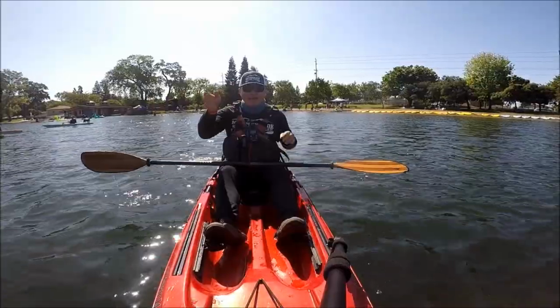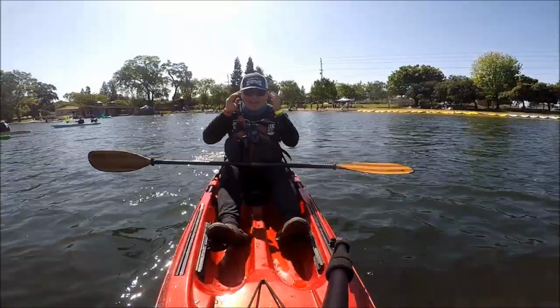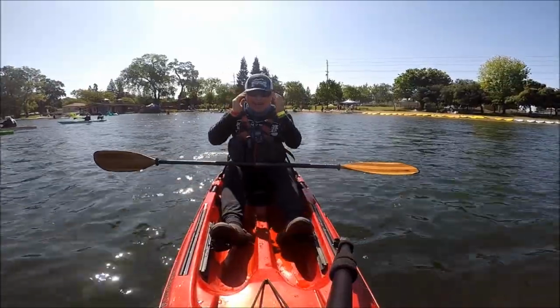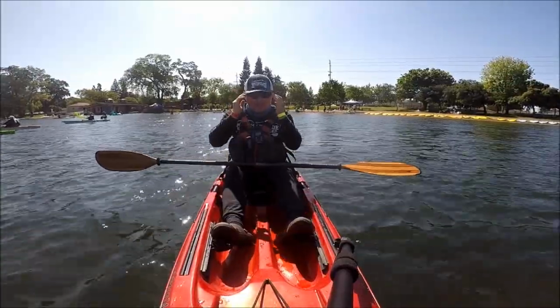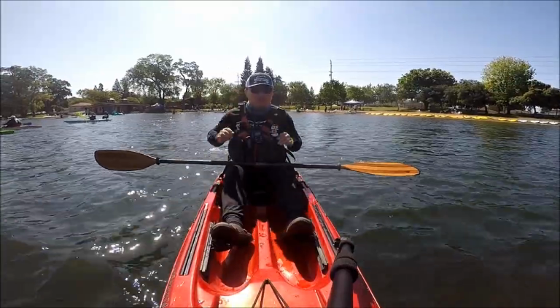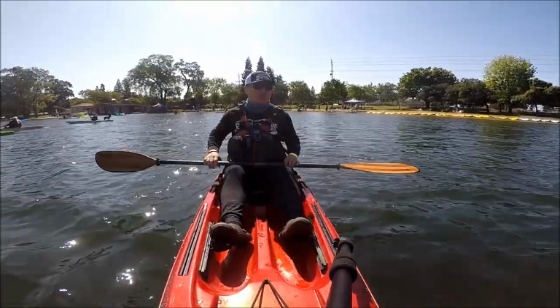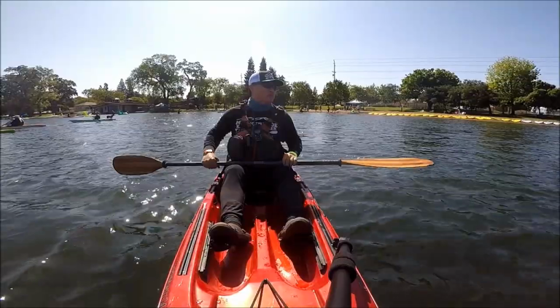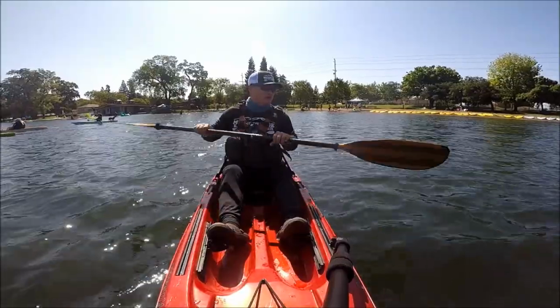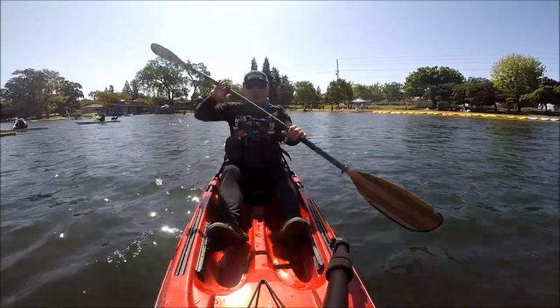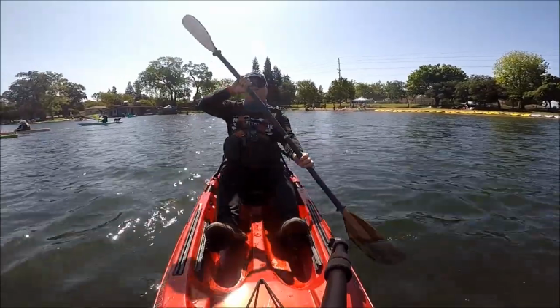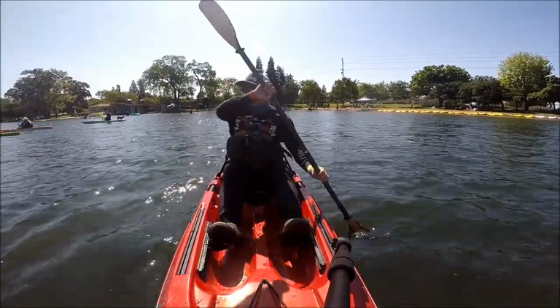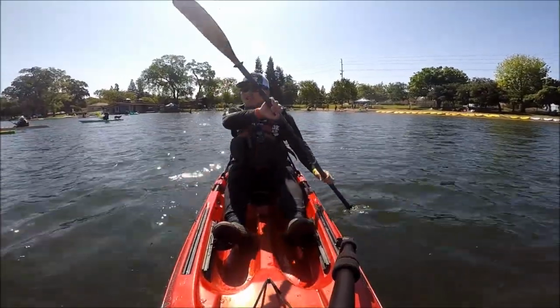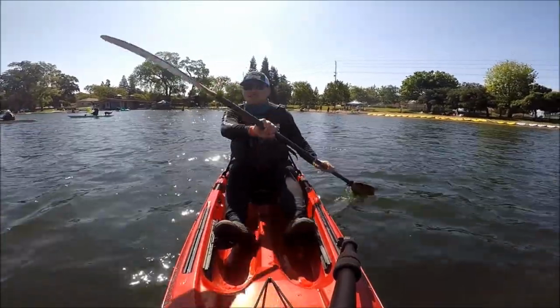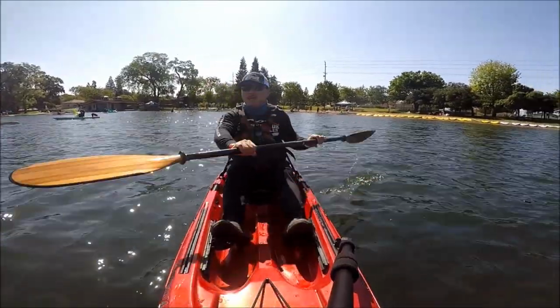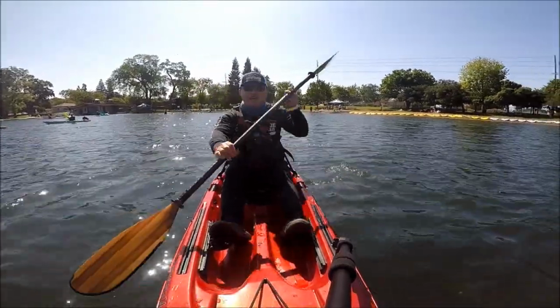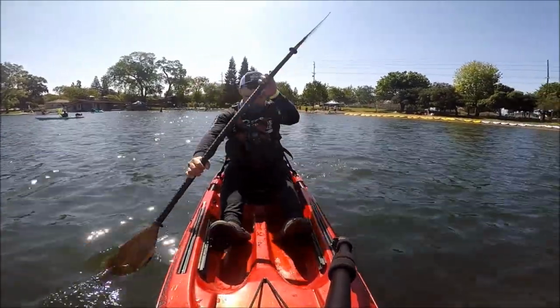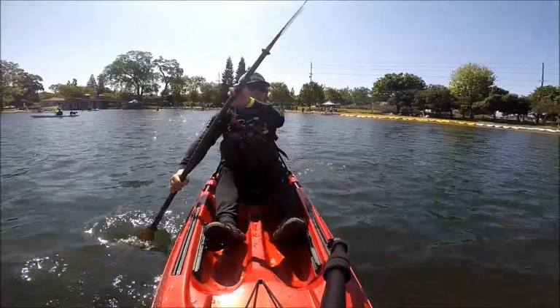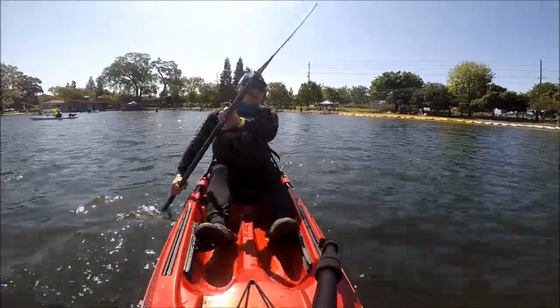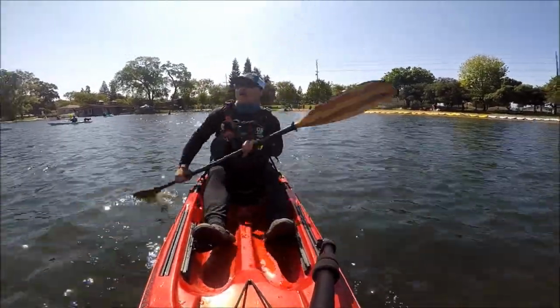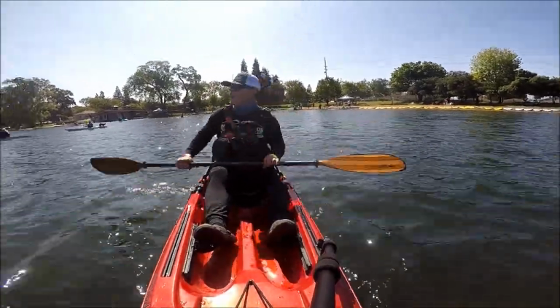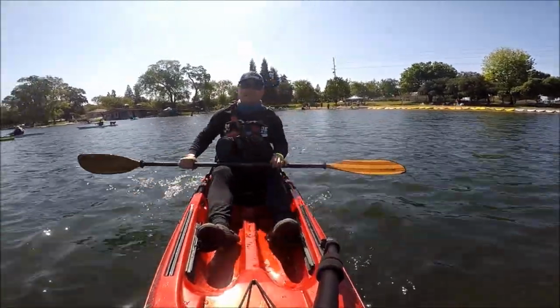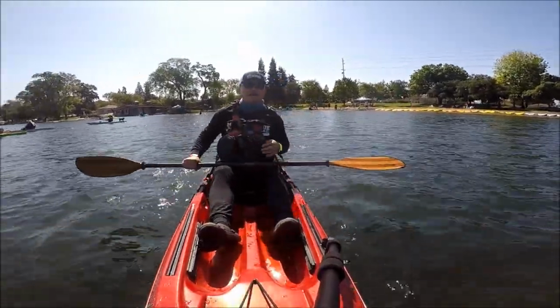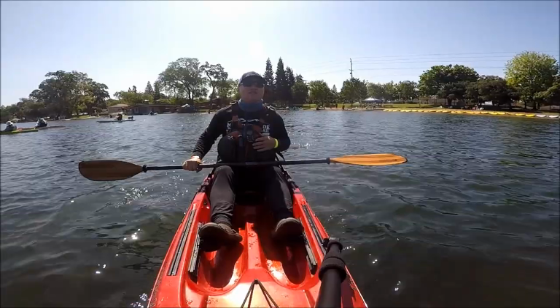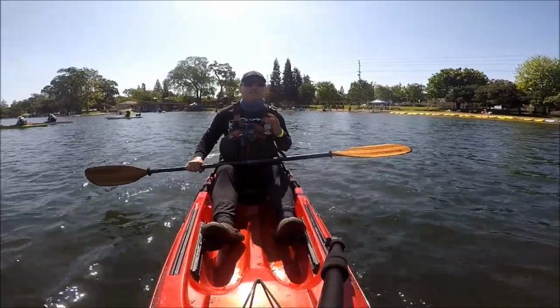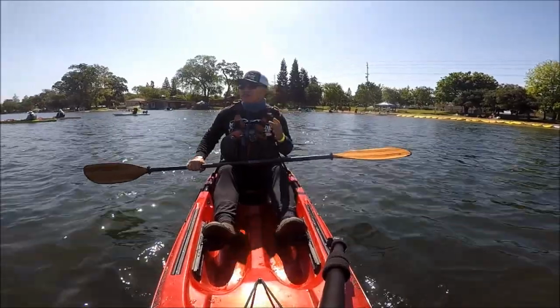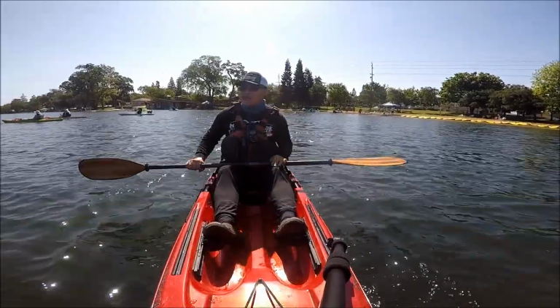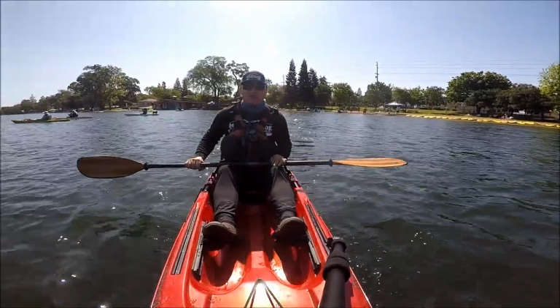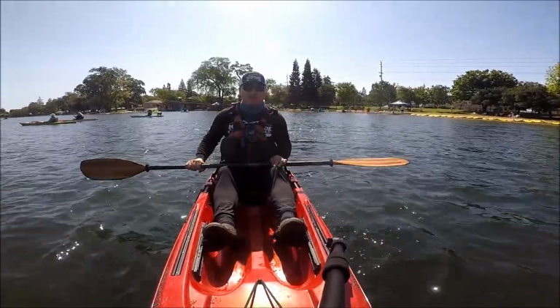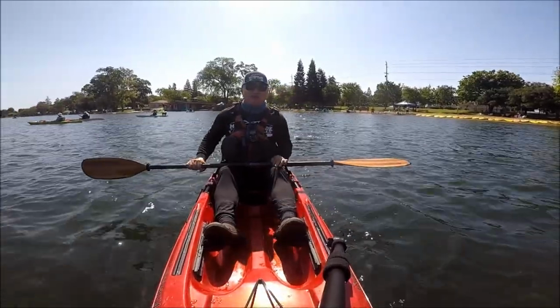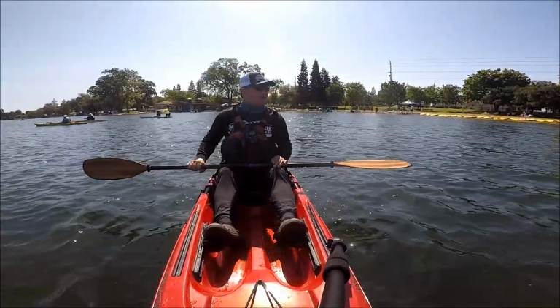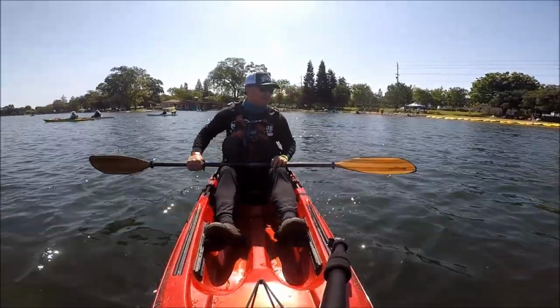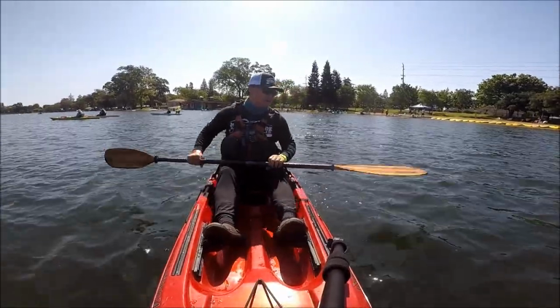Hey guys, thank you for tuning in to Moomwa Tours. Today is a Paddle Fest — this is the 7th annual Paddle Fest at Lodai Lake.